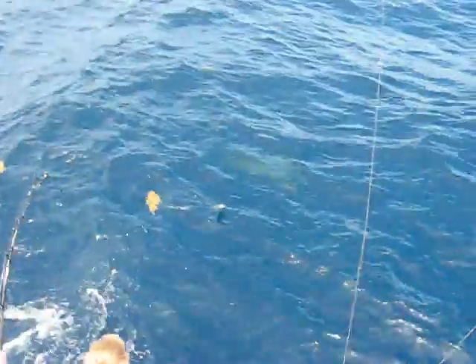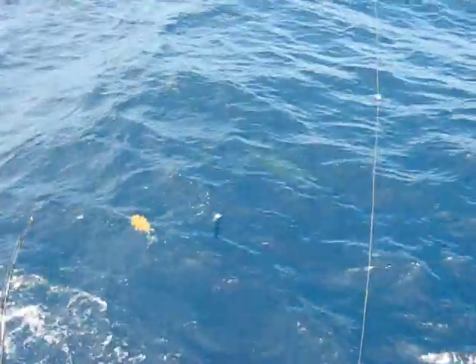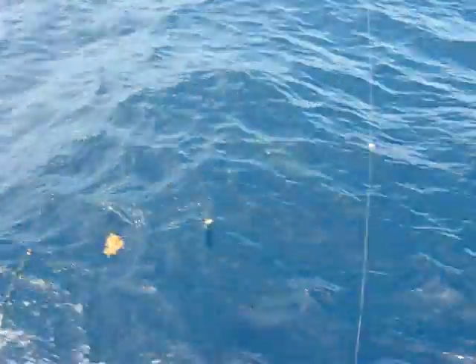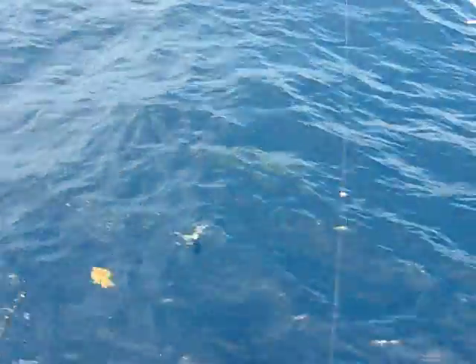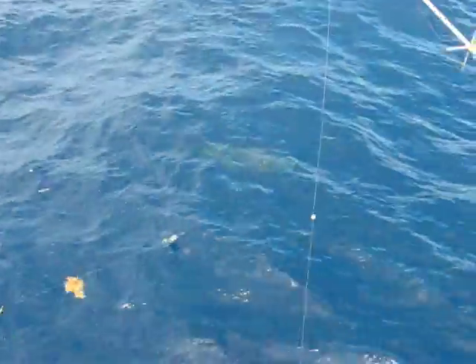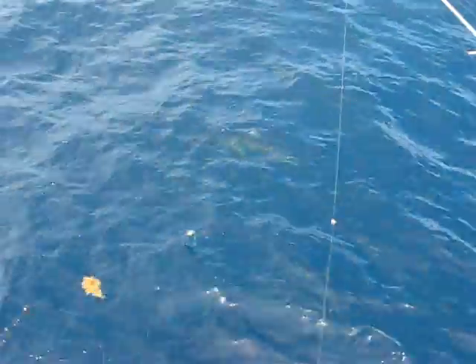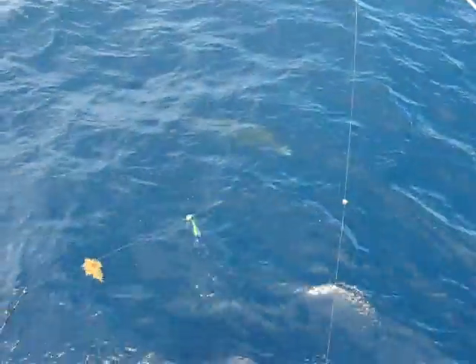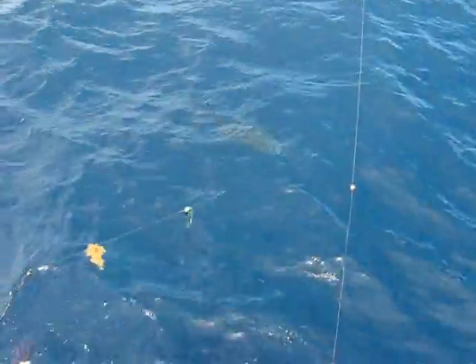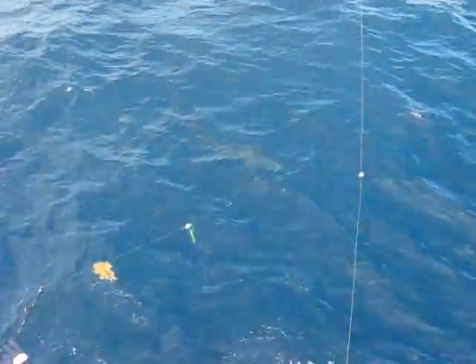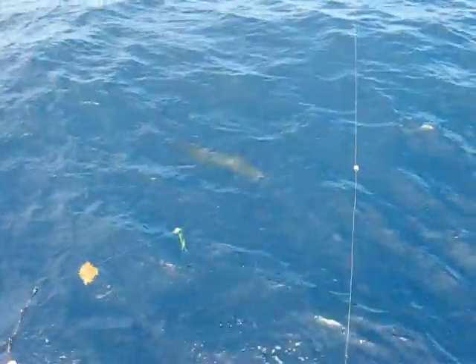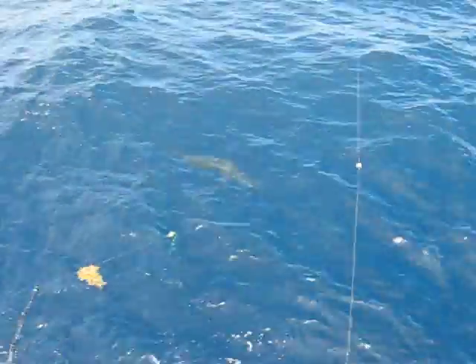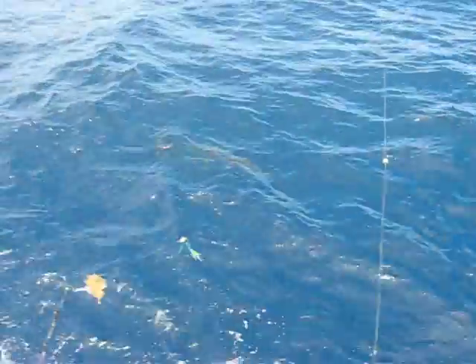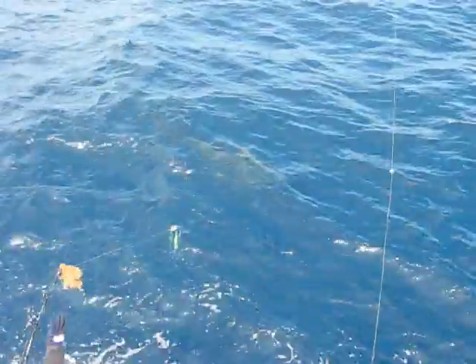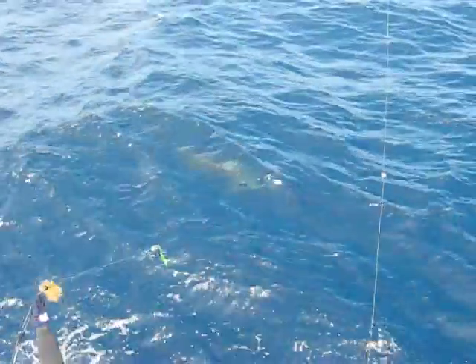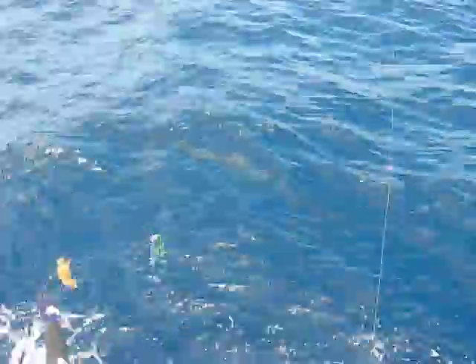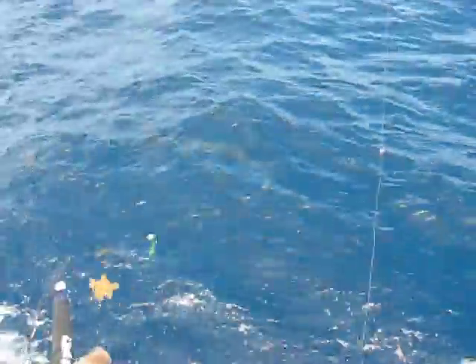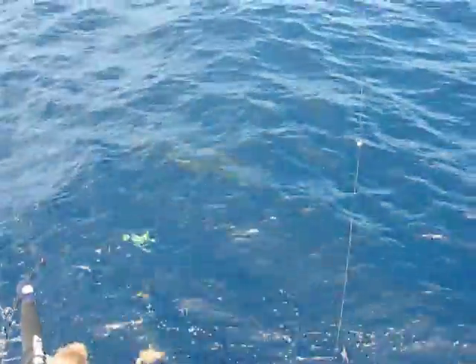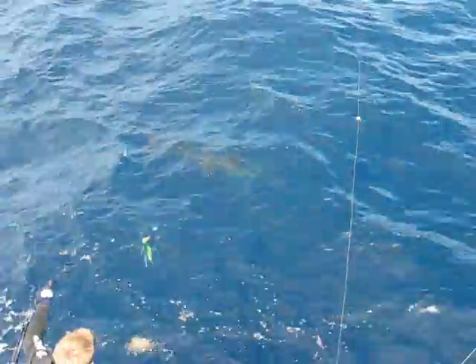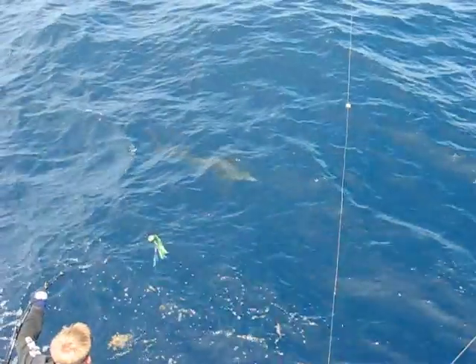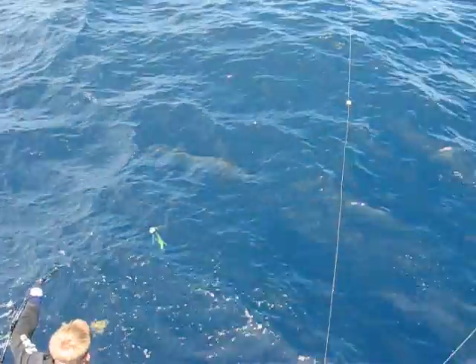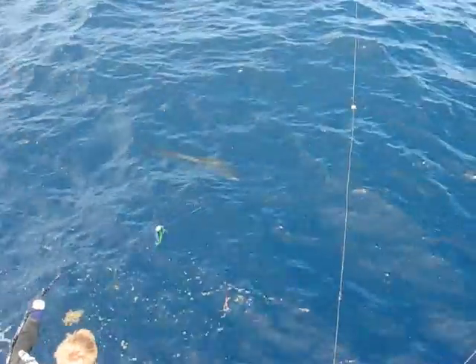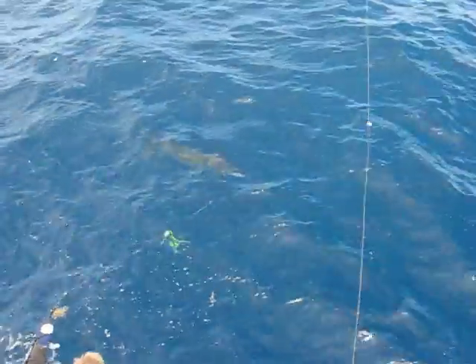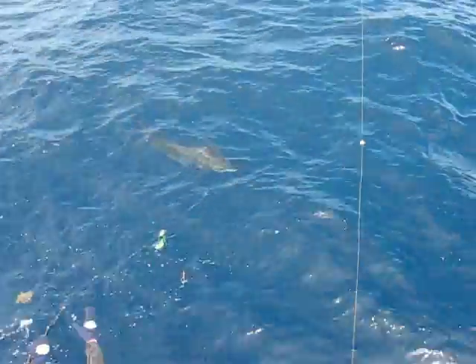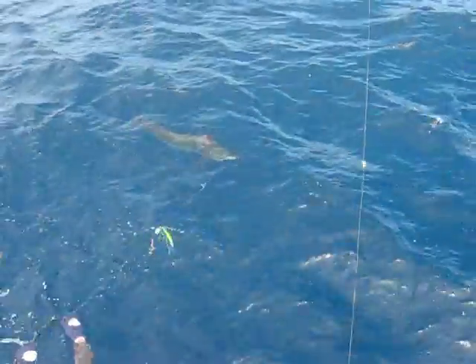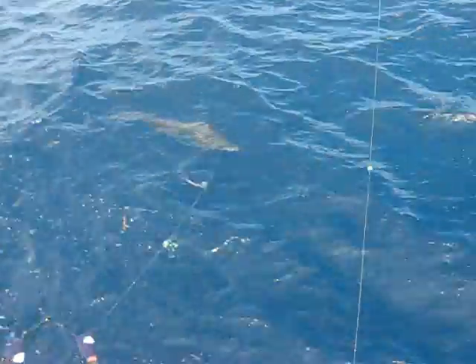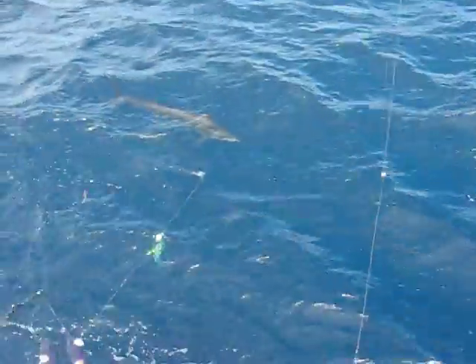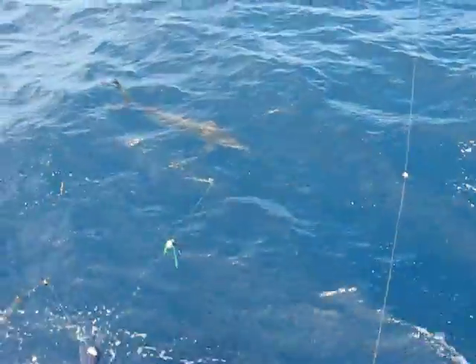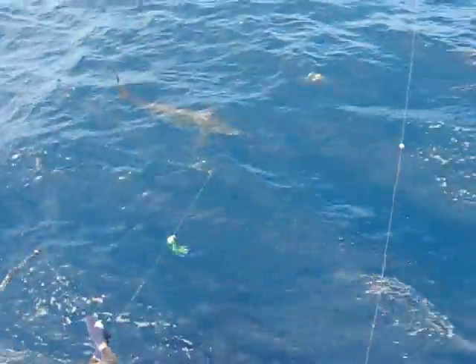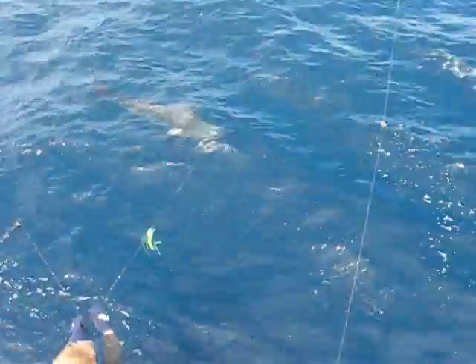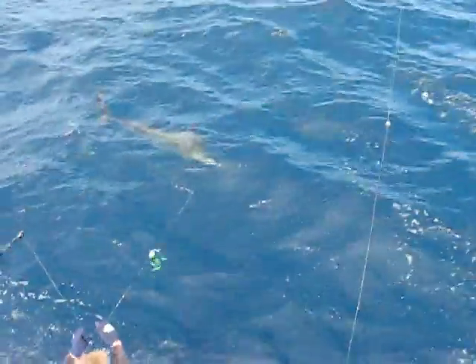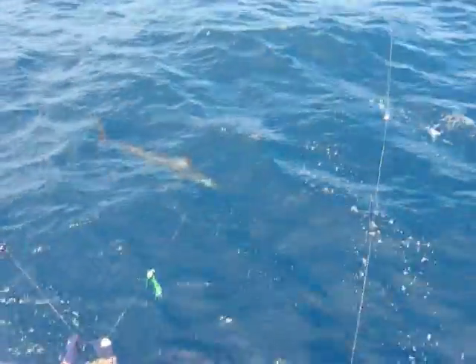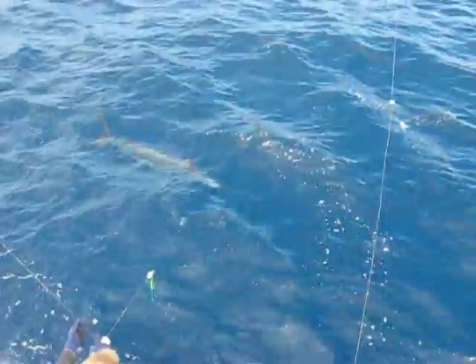Just touch the leader and it's a caught fish. Yeah, it's a marlin — he doesn't have much of a bill. Look at that, Don! Yeah, baby!